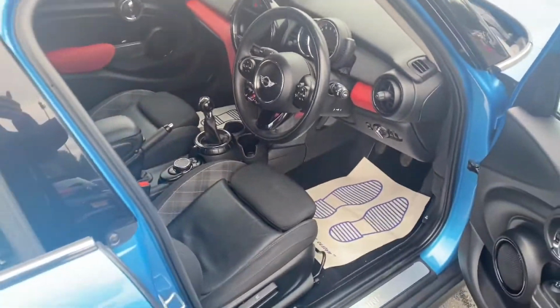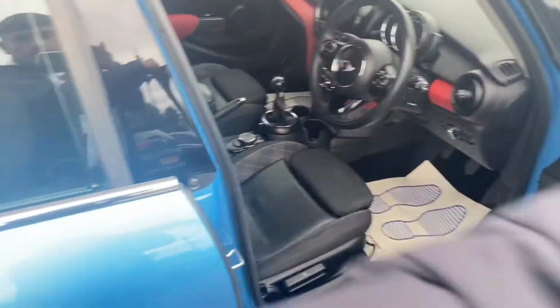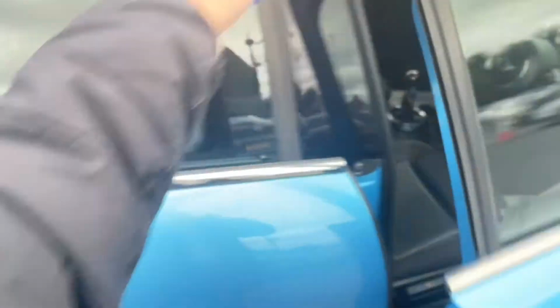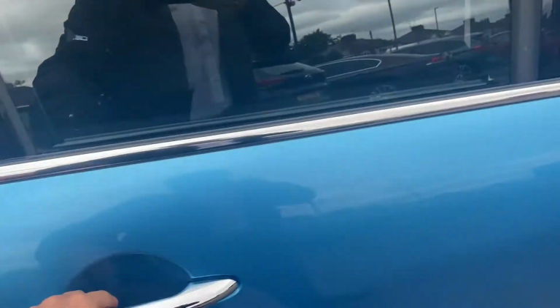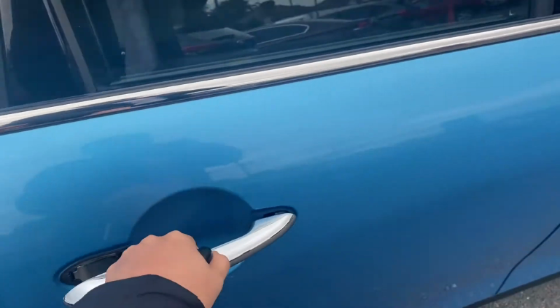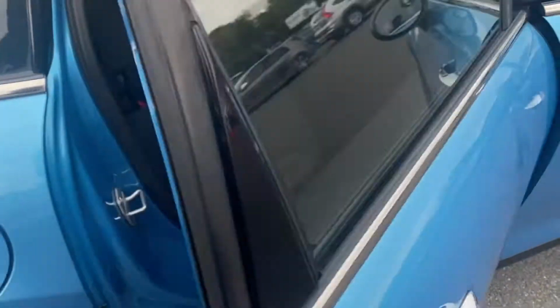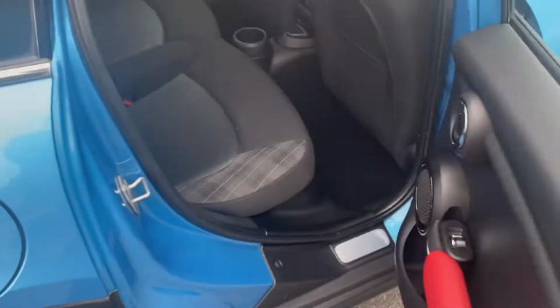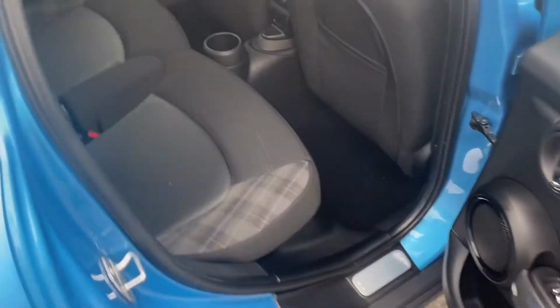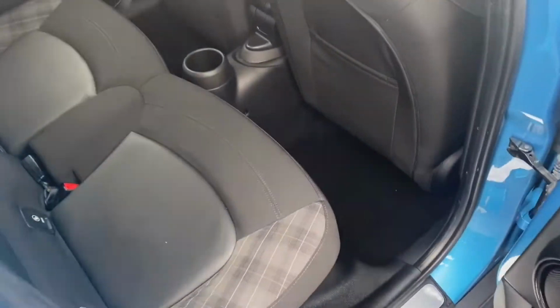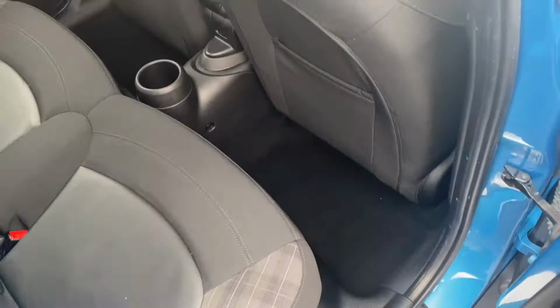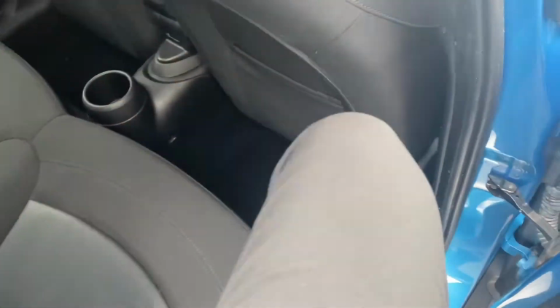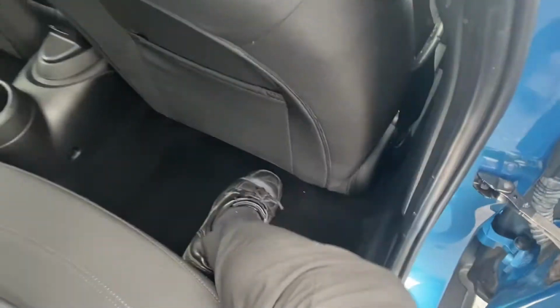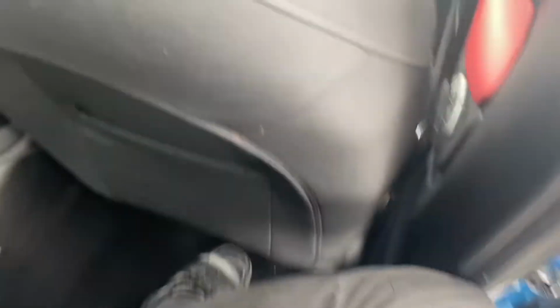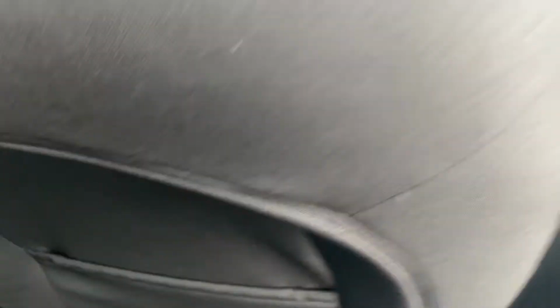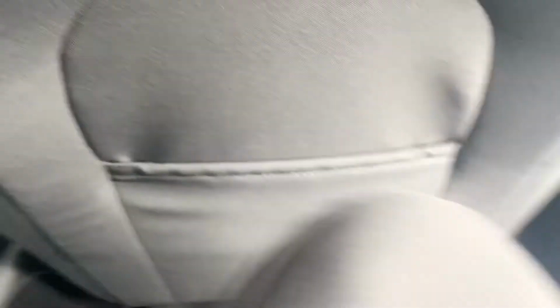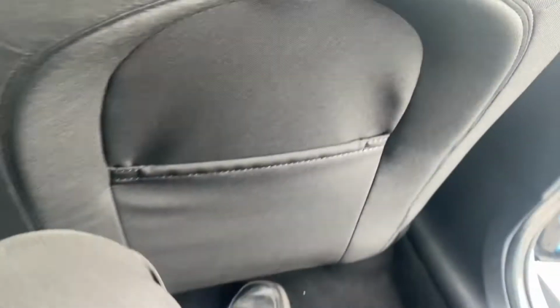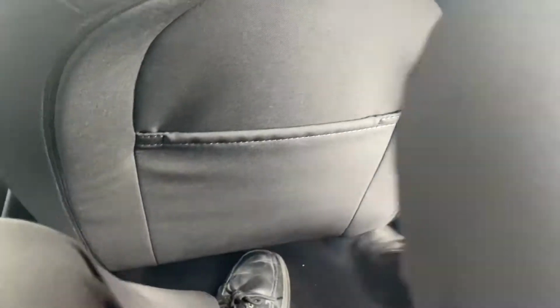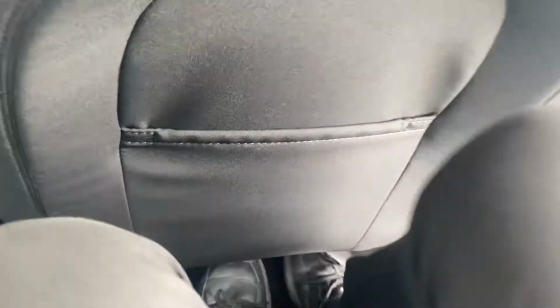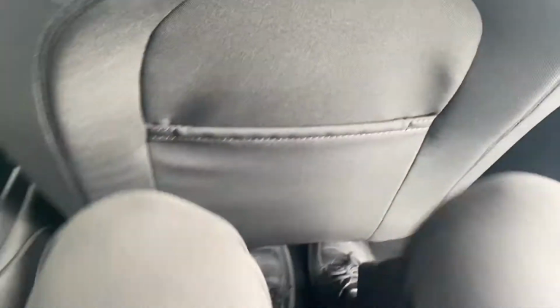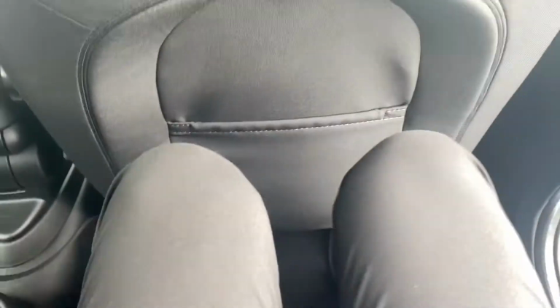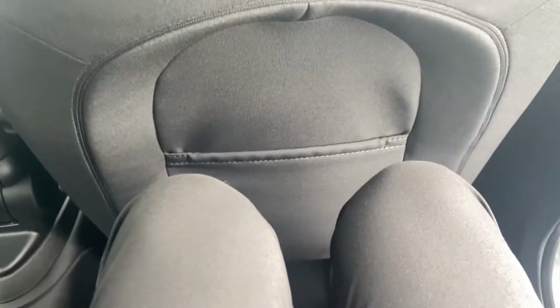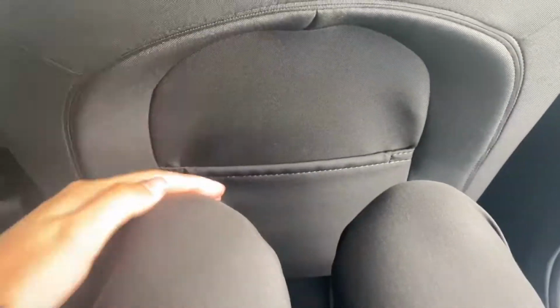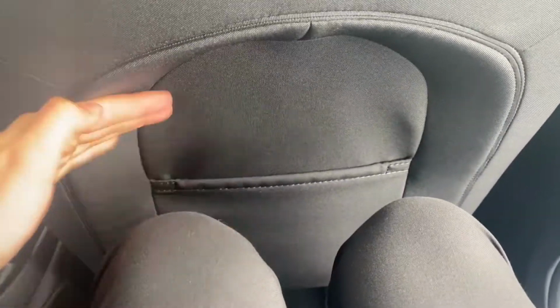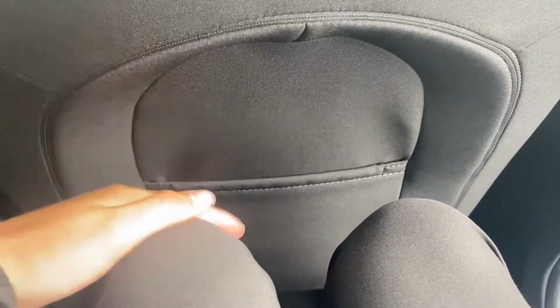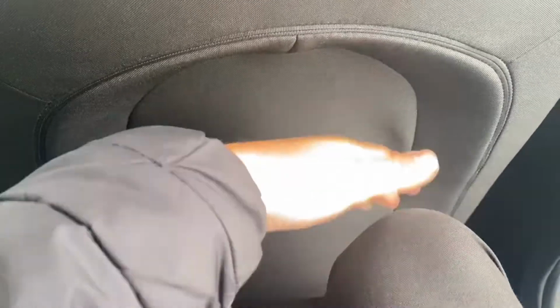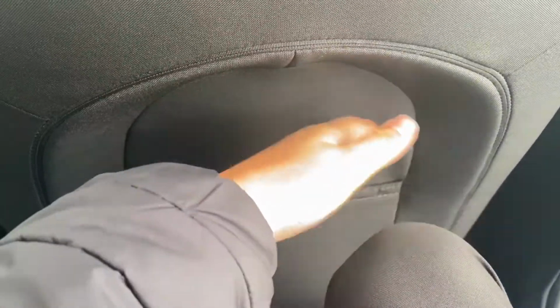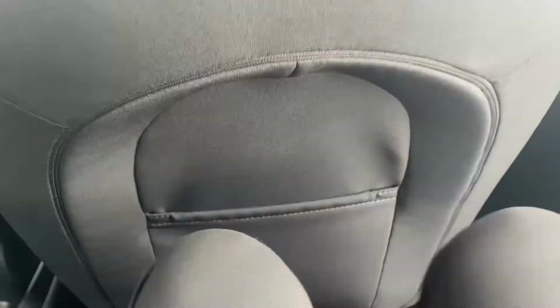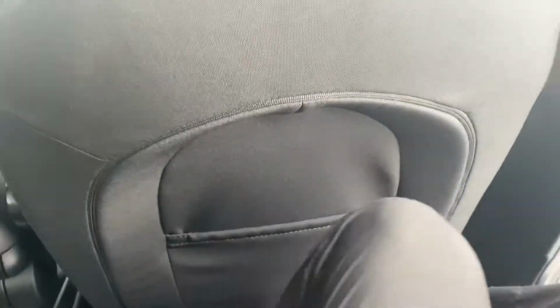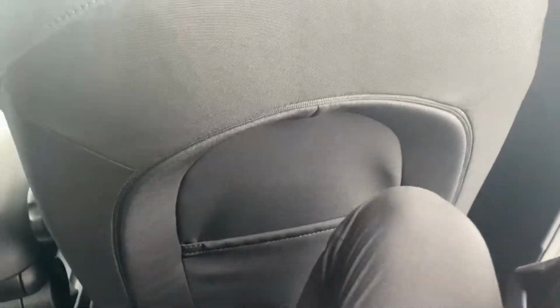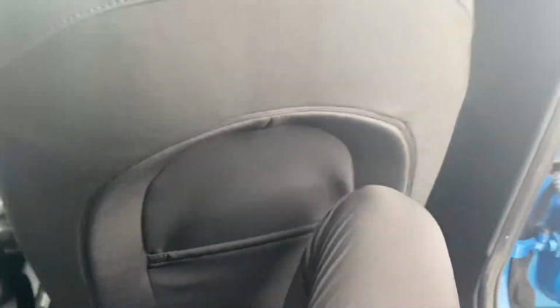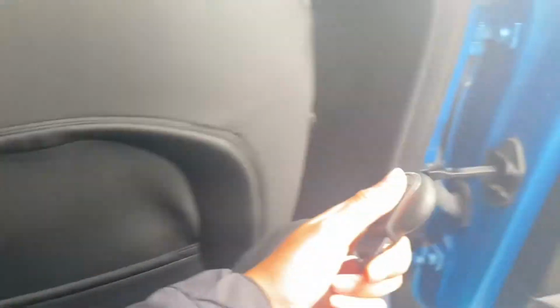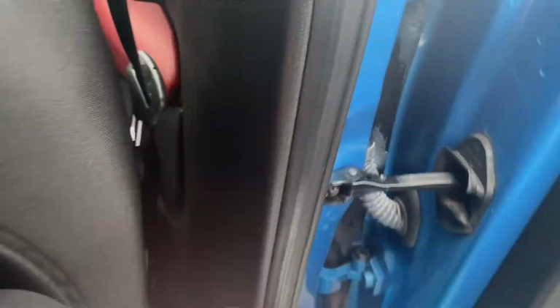I'll open up the back seat here to show you the knee and leg room. This seat in front is in my driving position and I'm five foot ten — as you can see, there's plenty of knee room here and also lots of headroom.